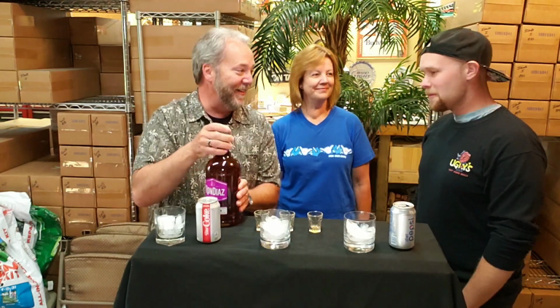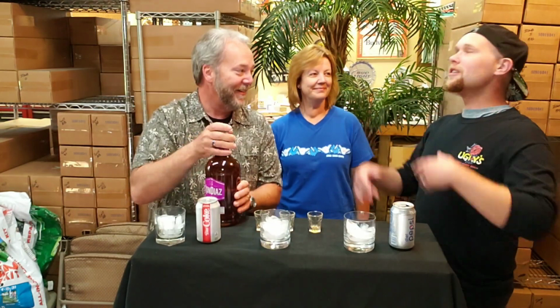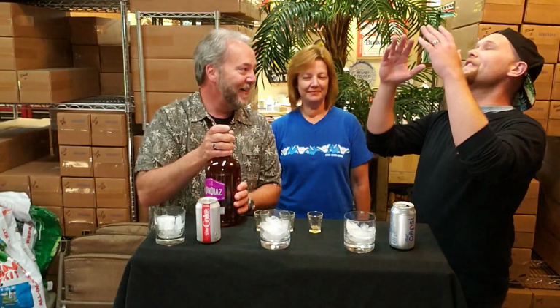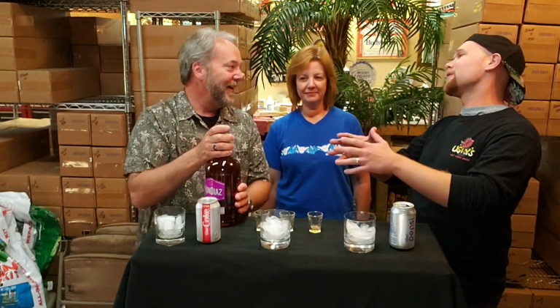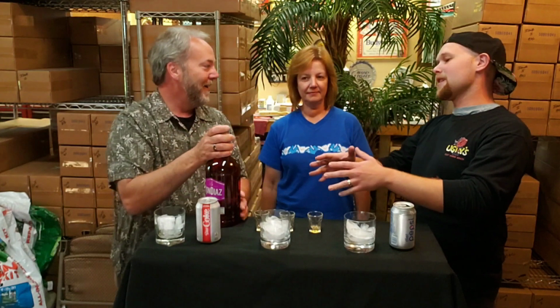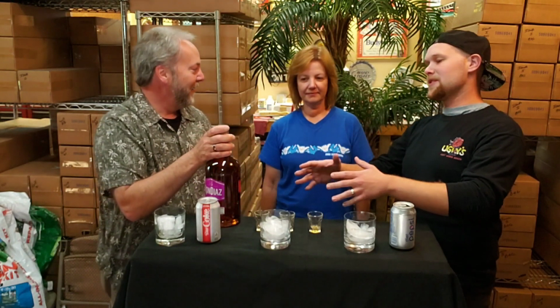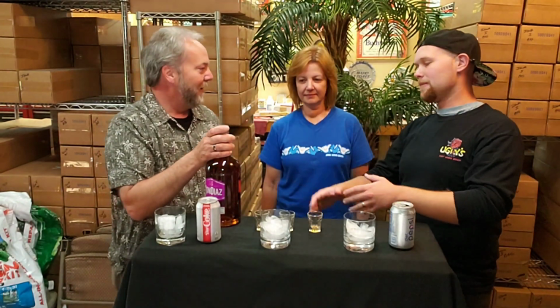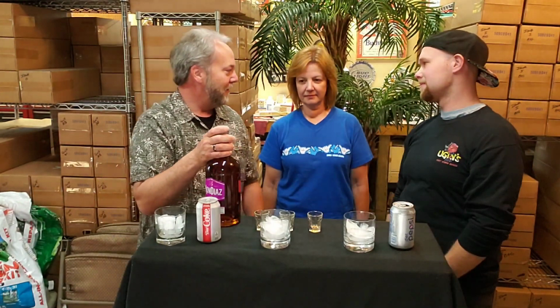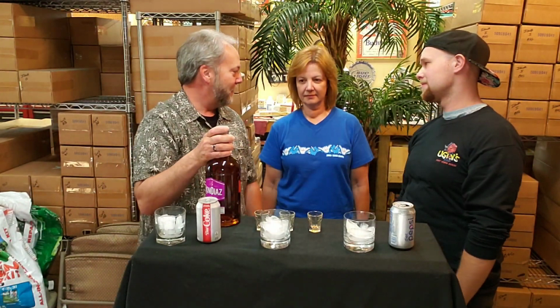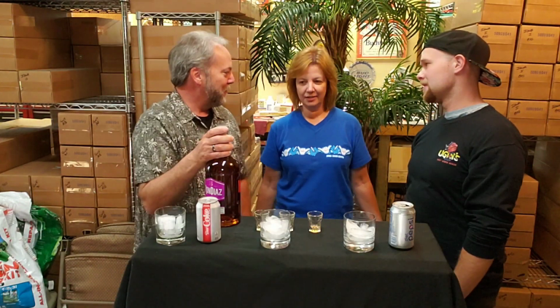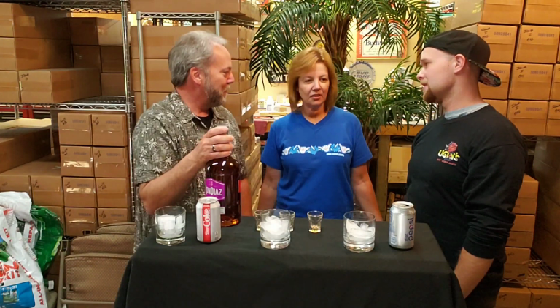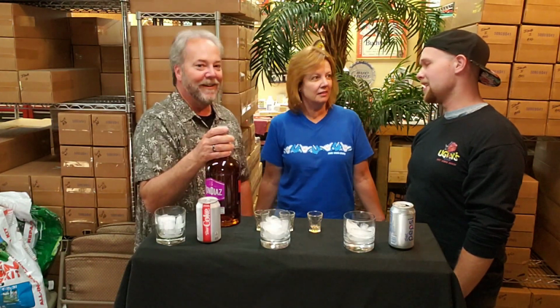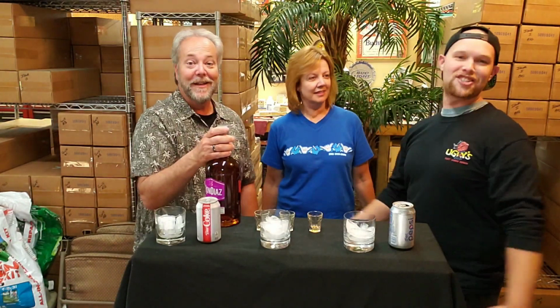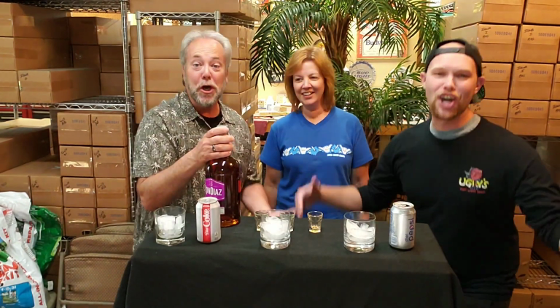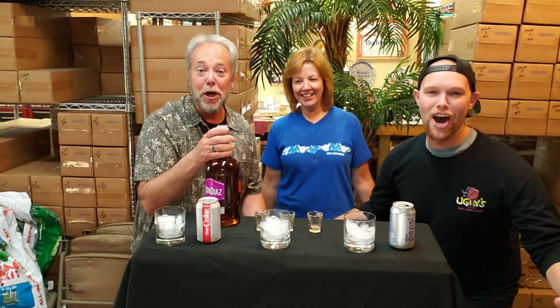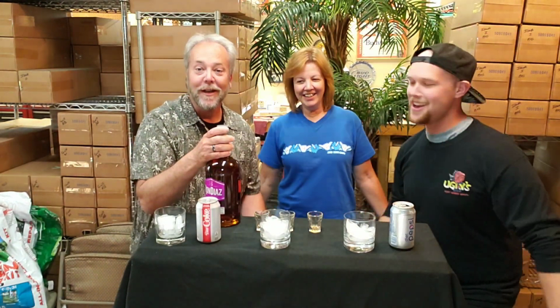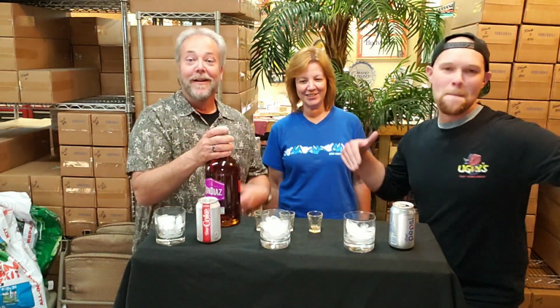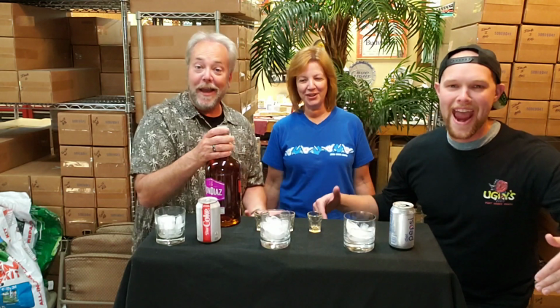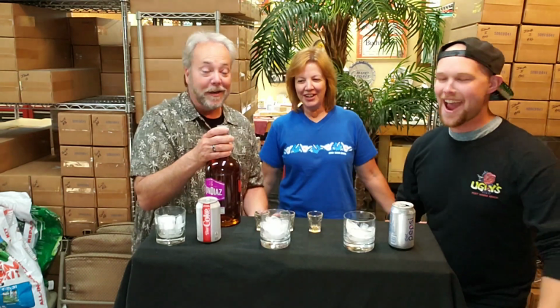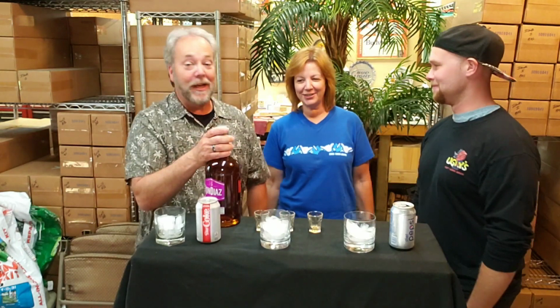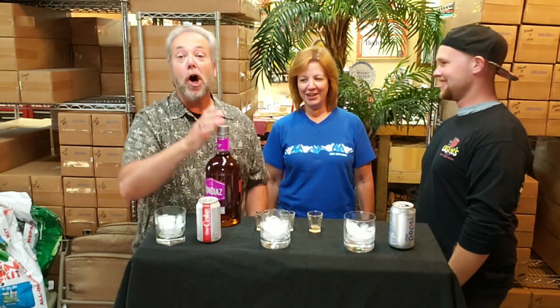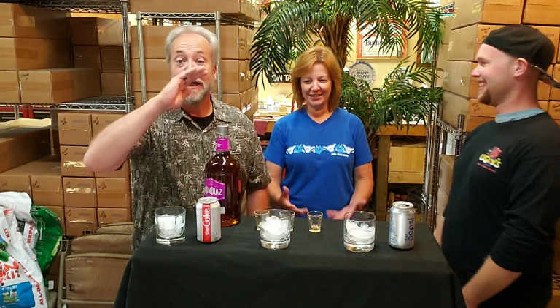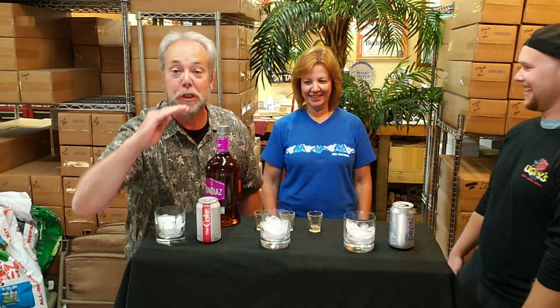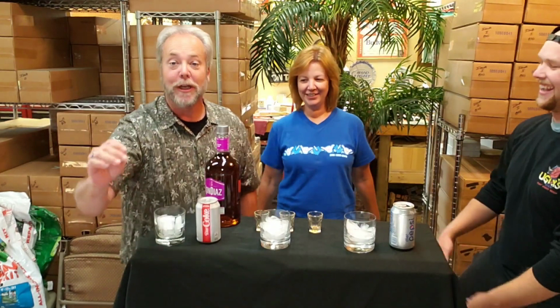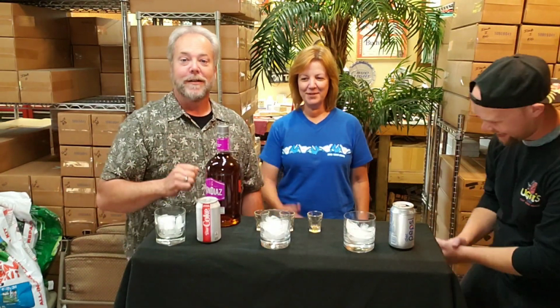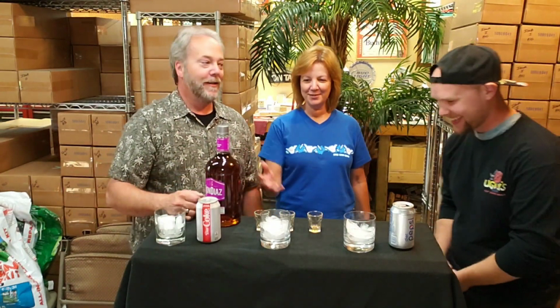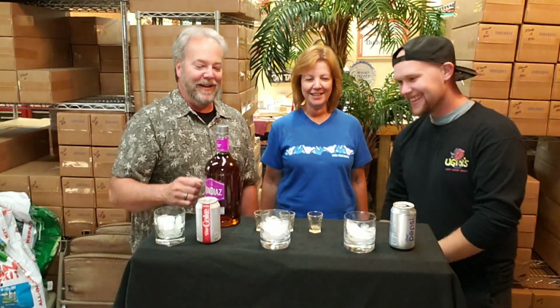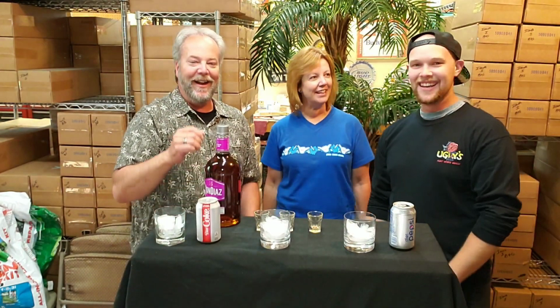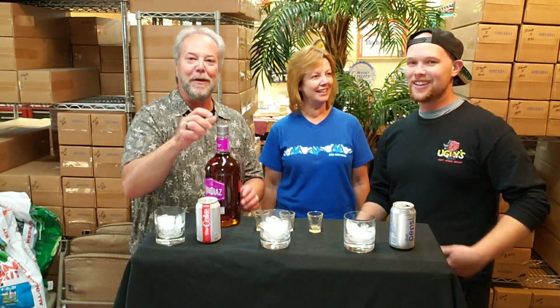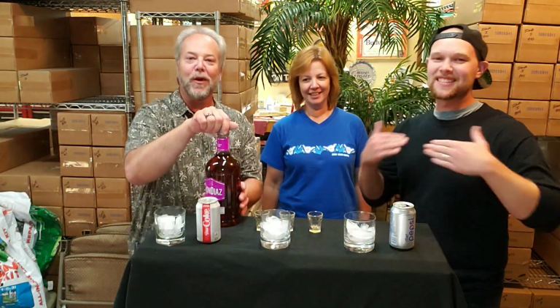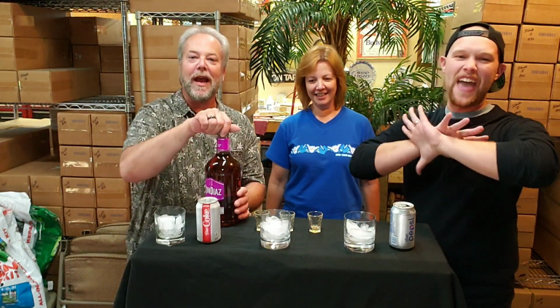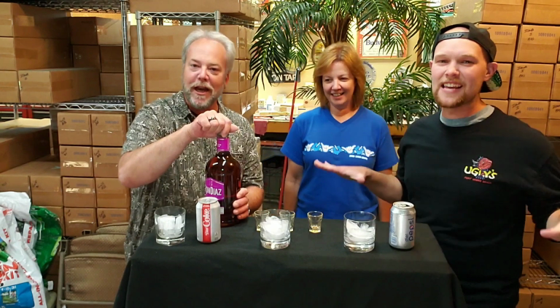Mom, what is your favorite thing about this rum? It's good. It says it all — it's good. You can mix it with anything.